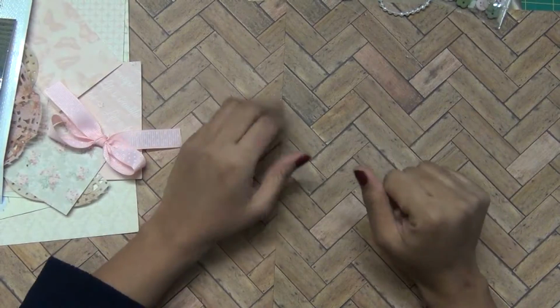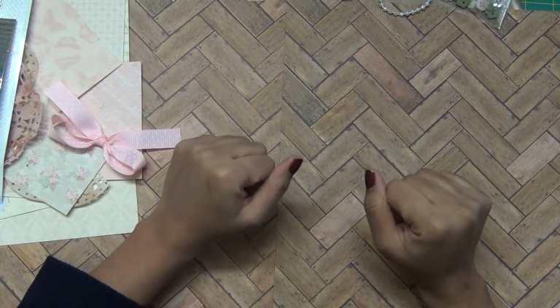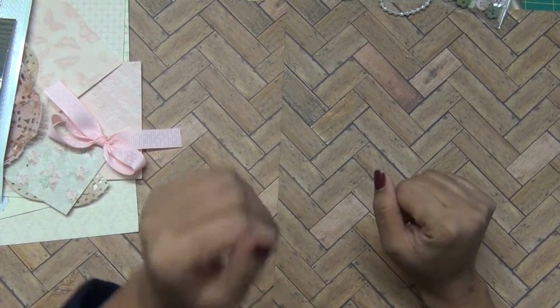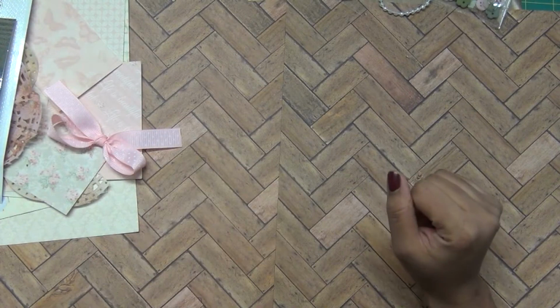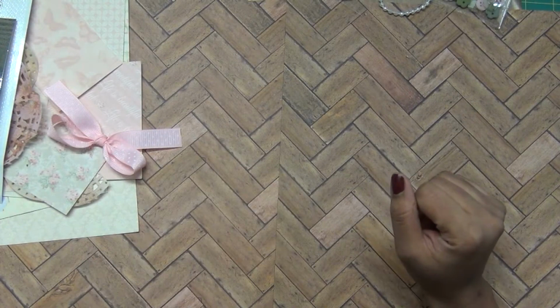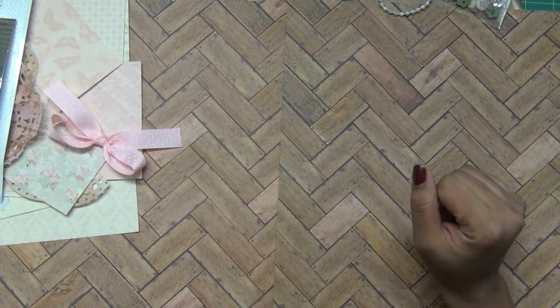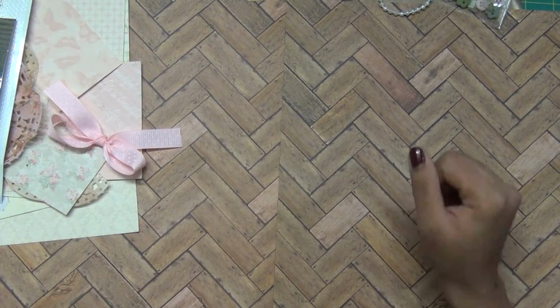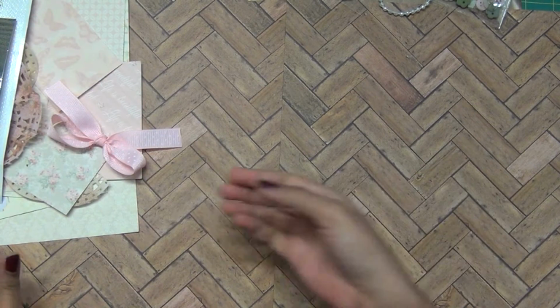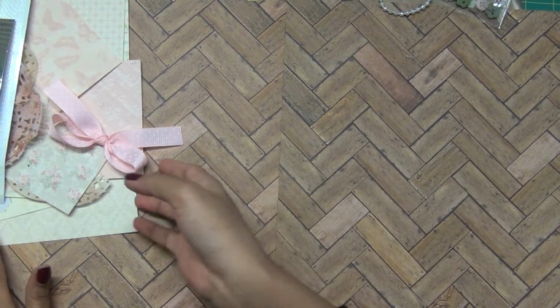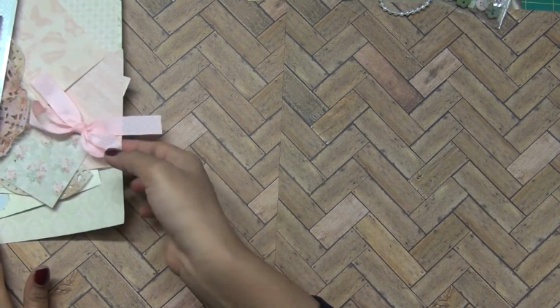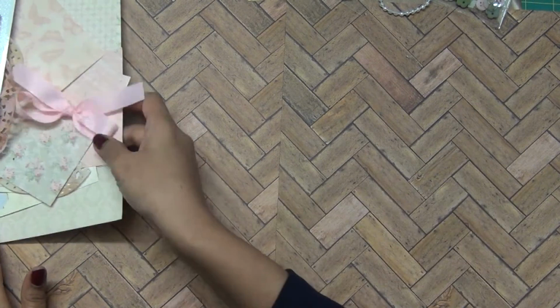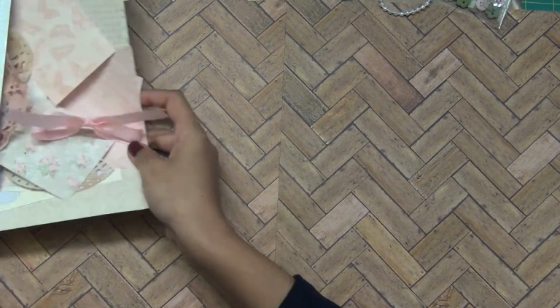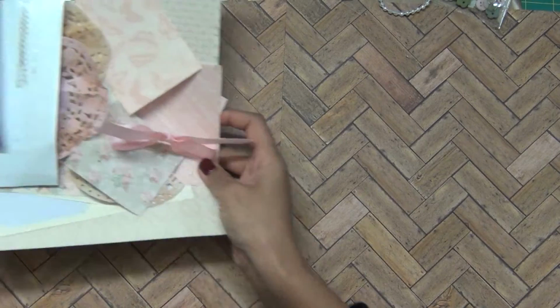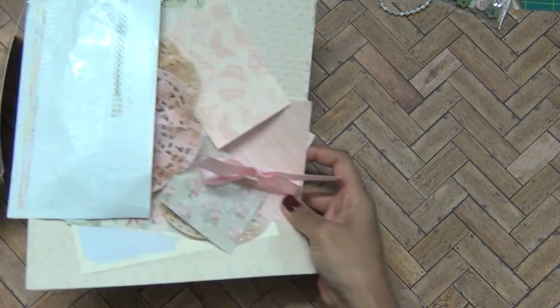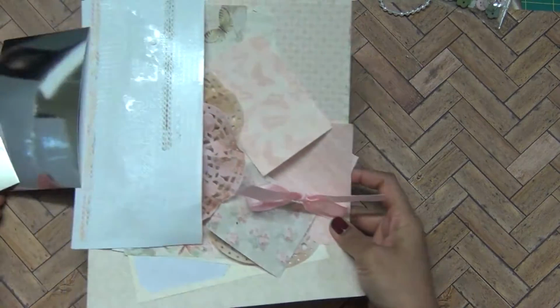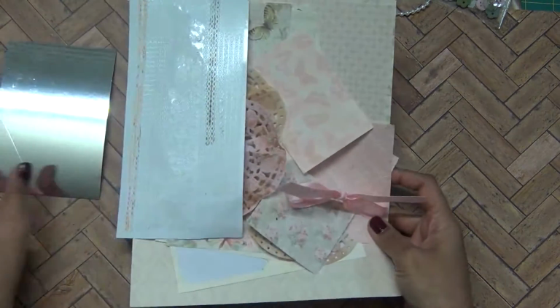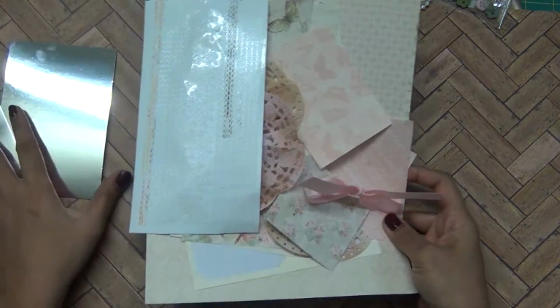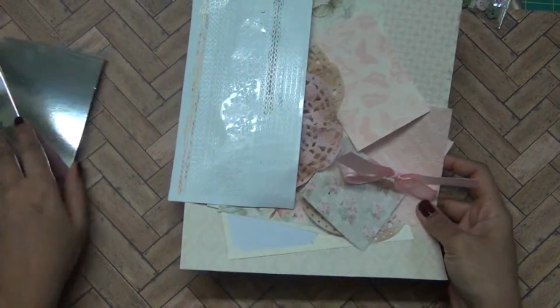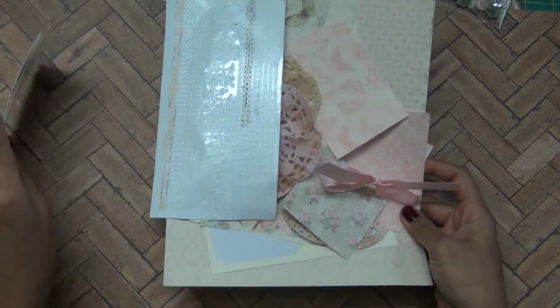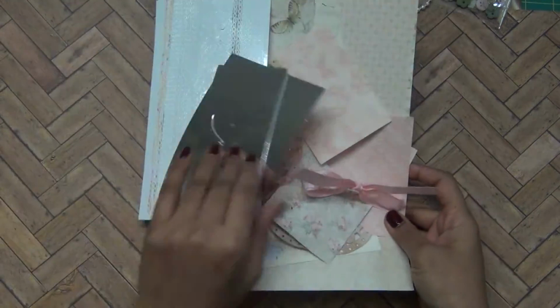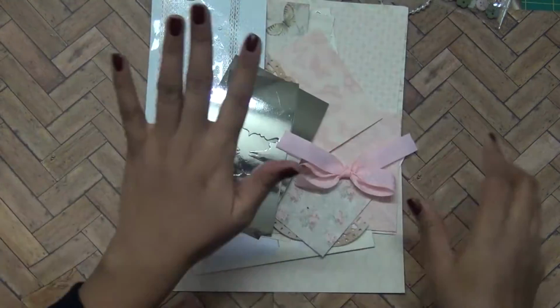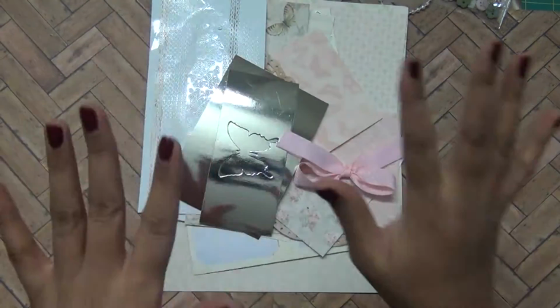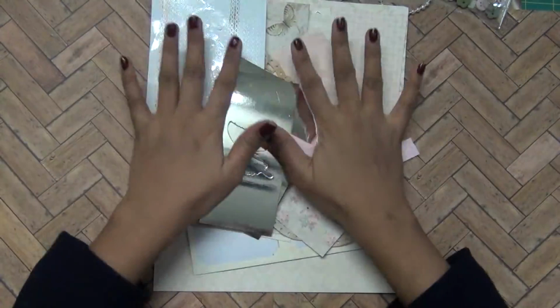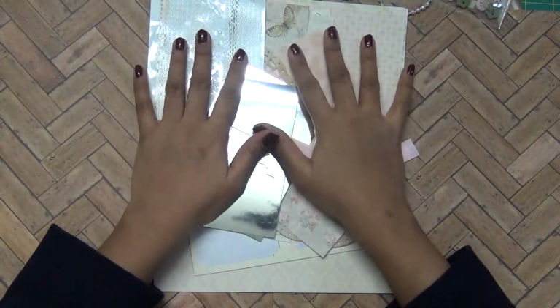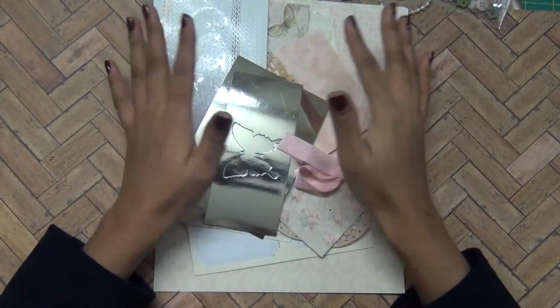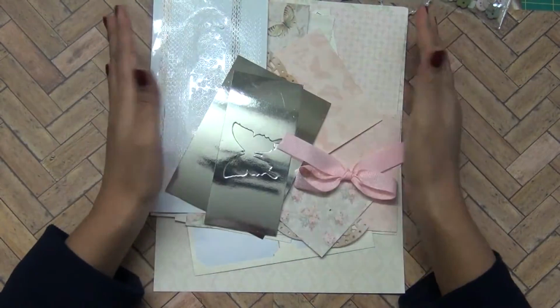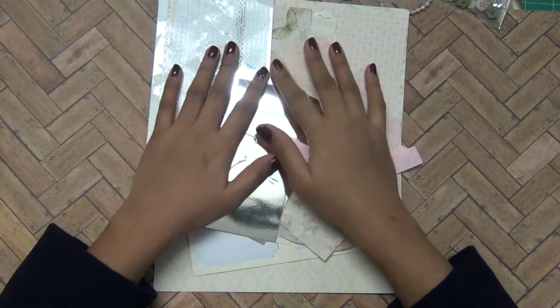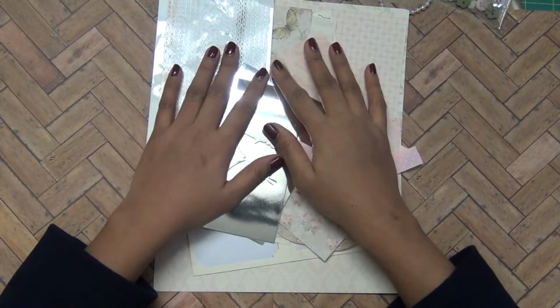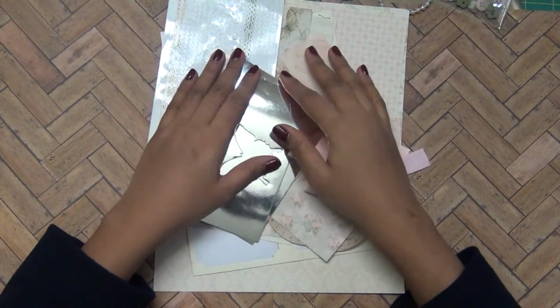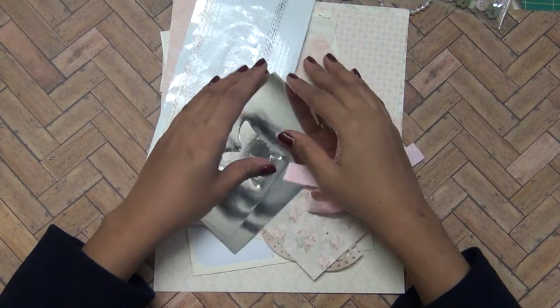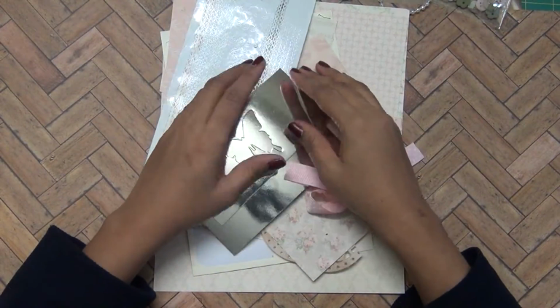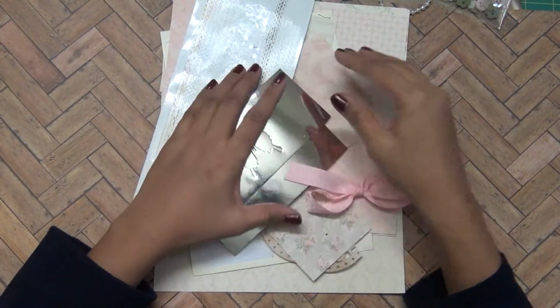Hello friends, welcome to my channel and thanks for stopping back. Today I'm sharing the Loveform Lazy cards — what I made with the last March kit.